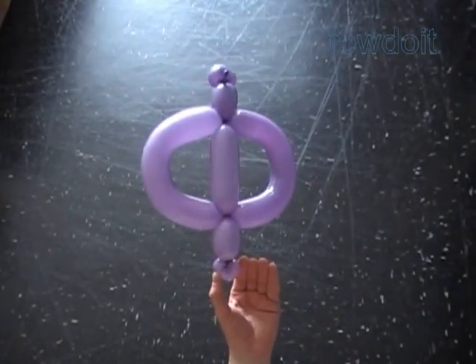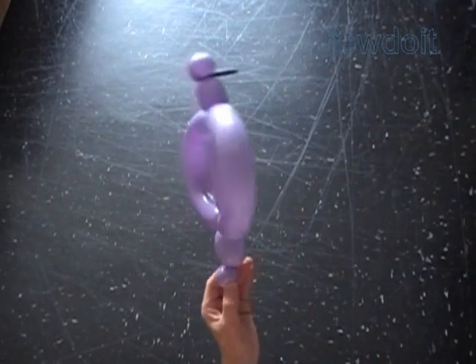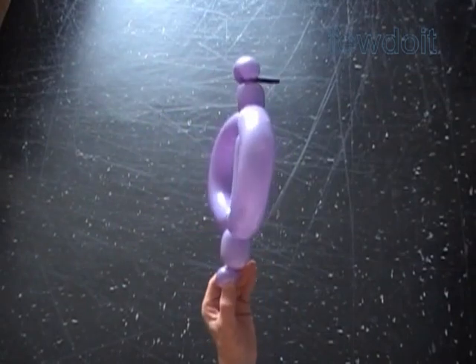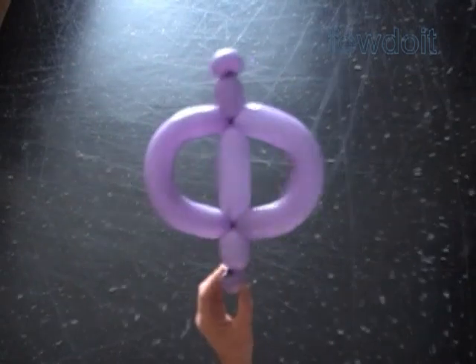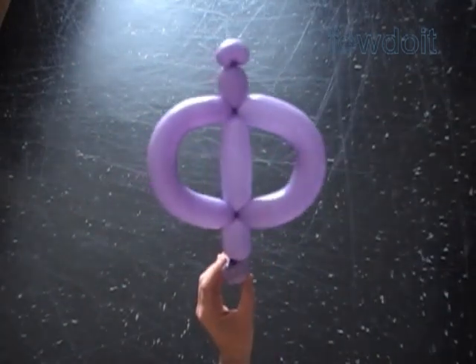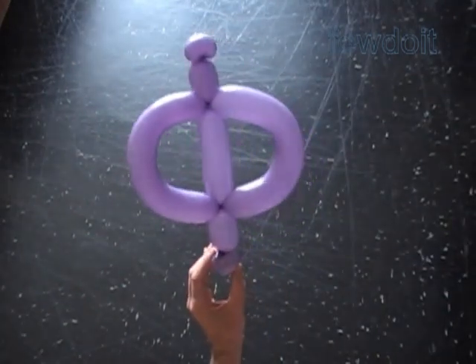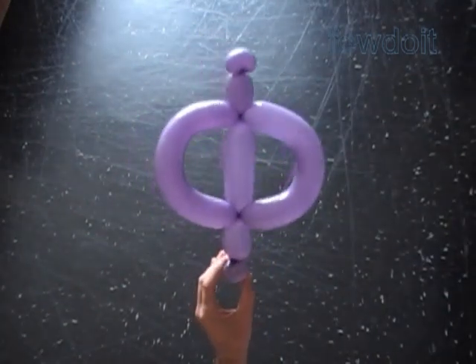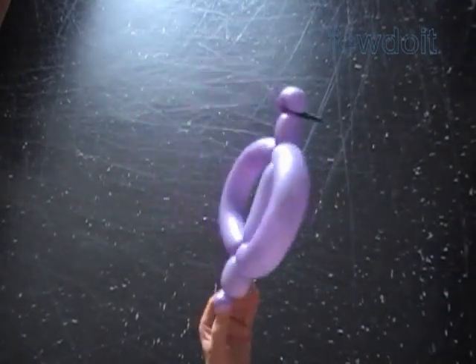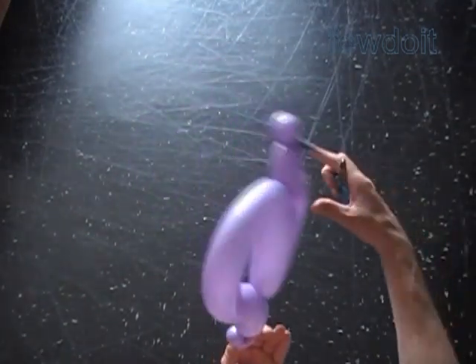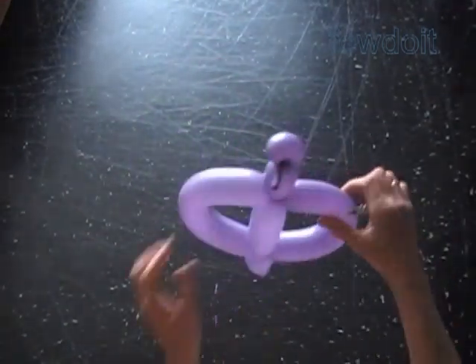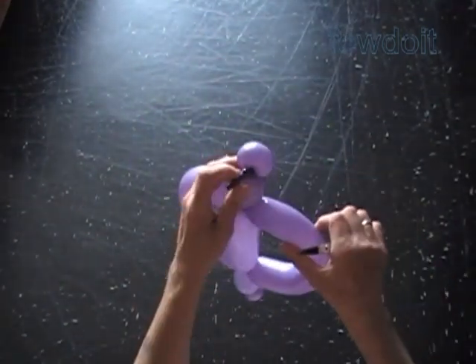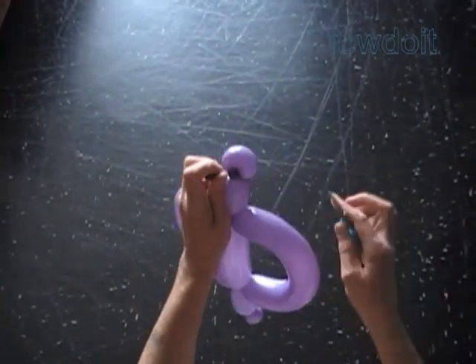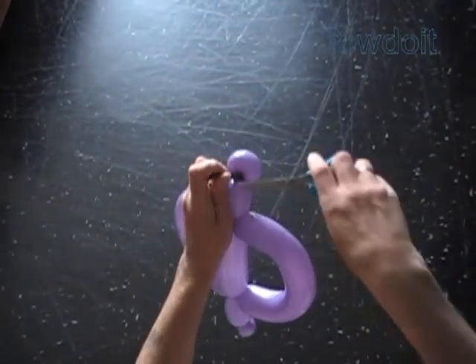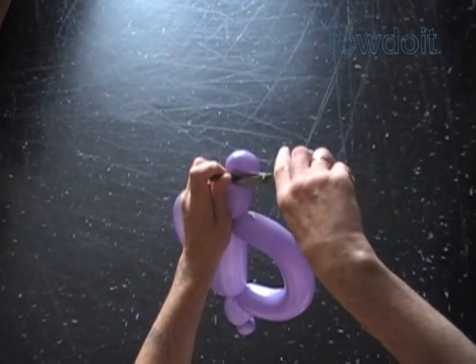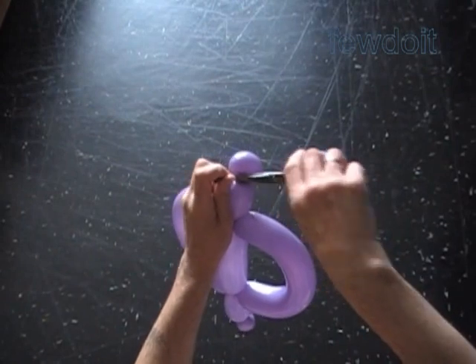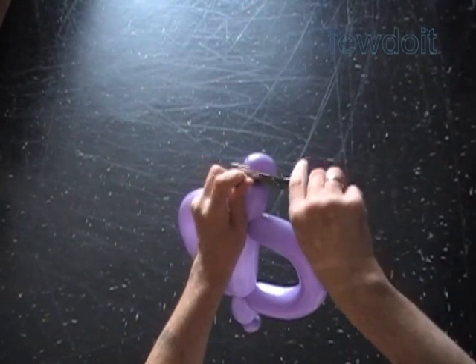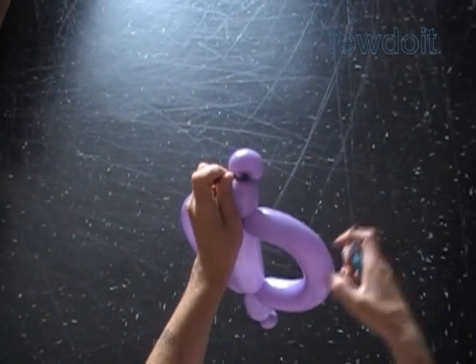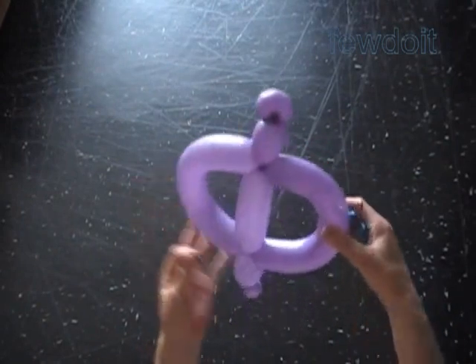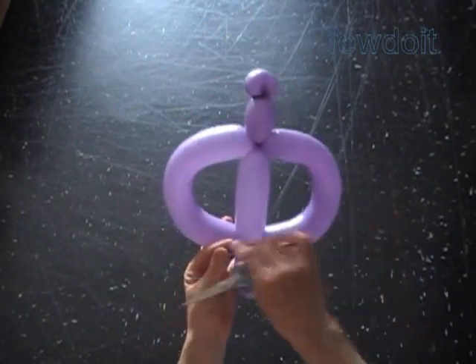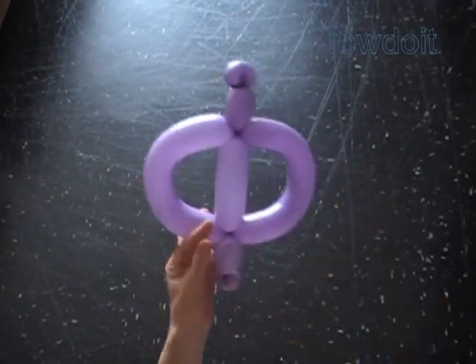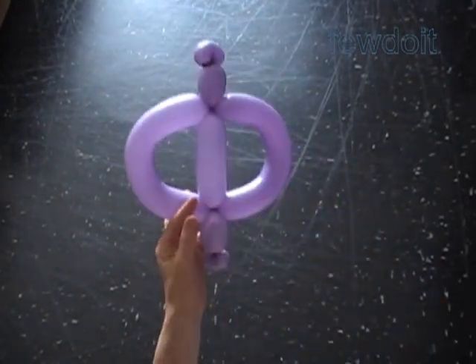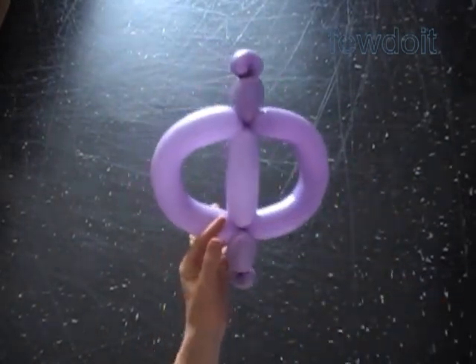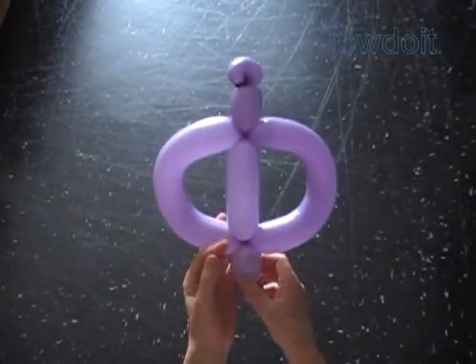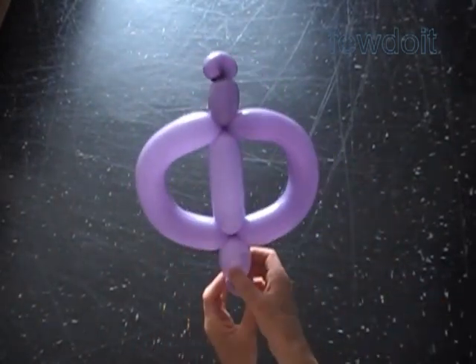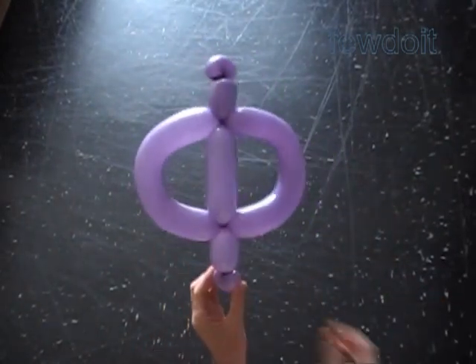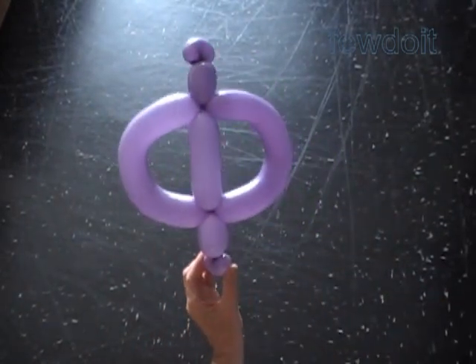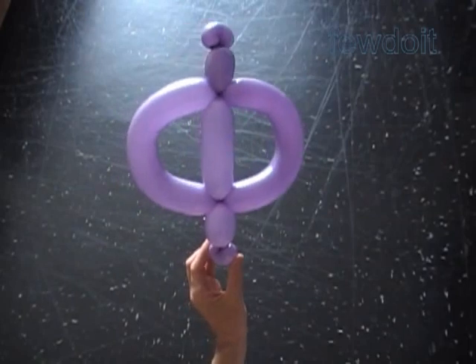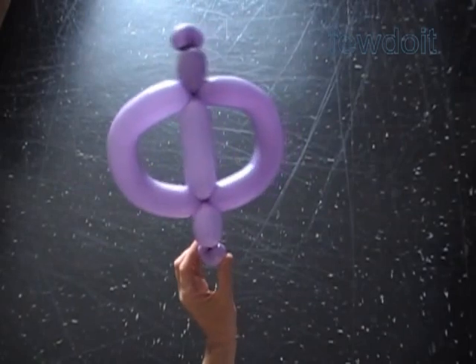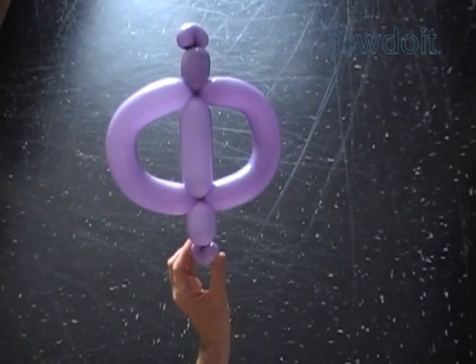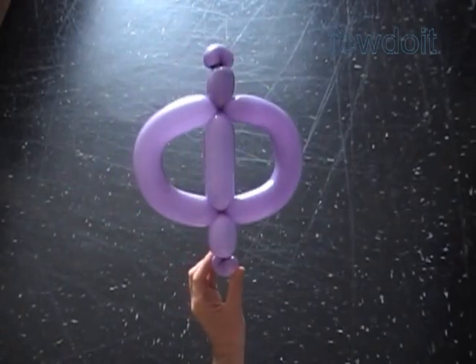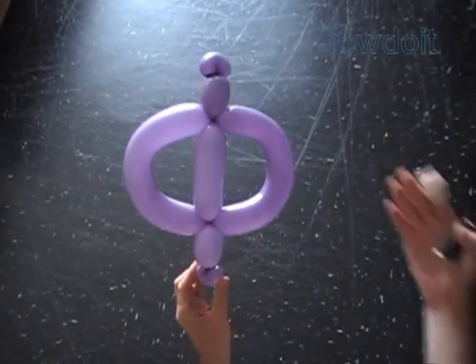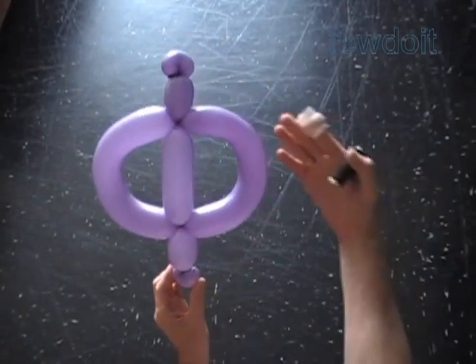In this example I have just a flat tail left at the end of the balloon. Use scissors to cut off the rest of the balloon if you have any. Tie off the end and hide it between bubbles.